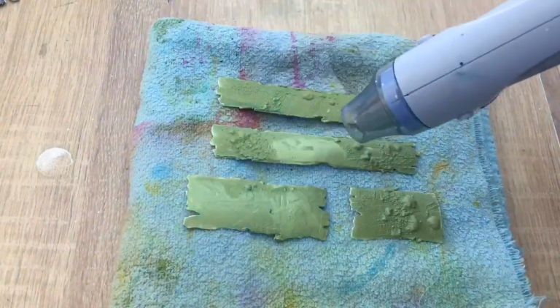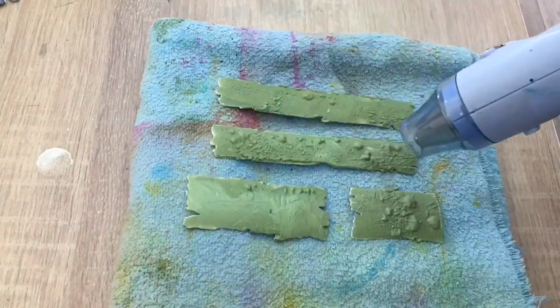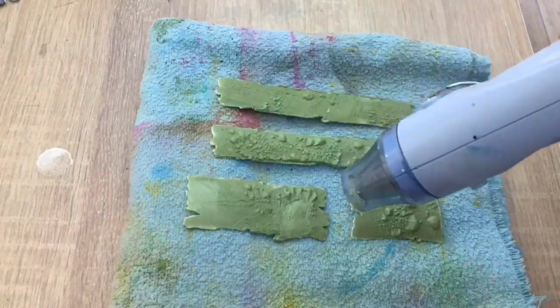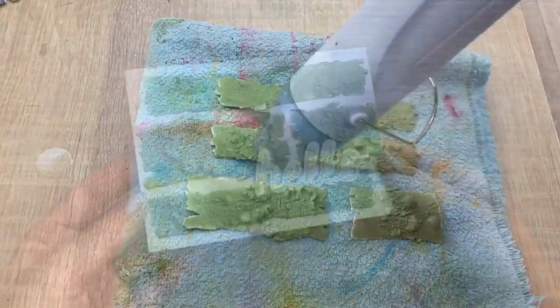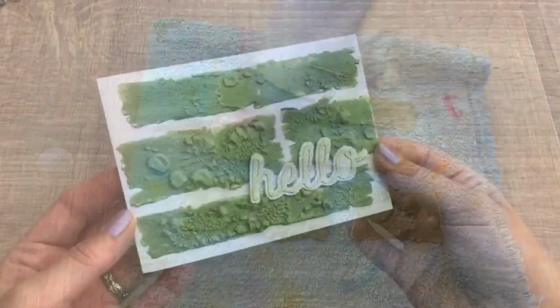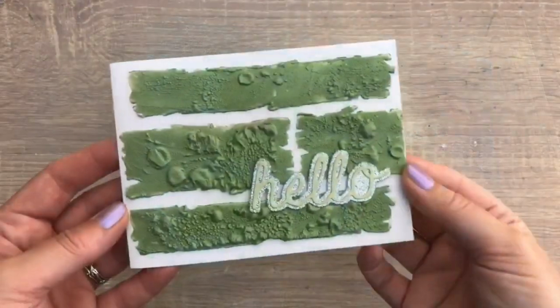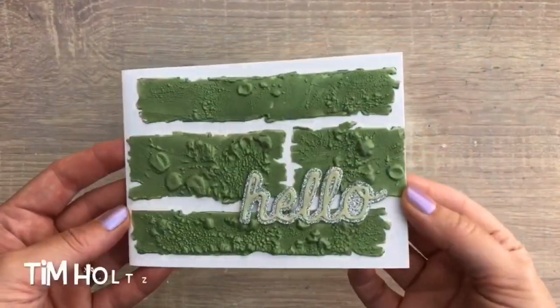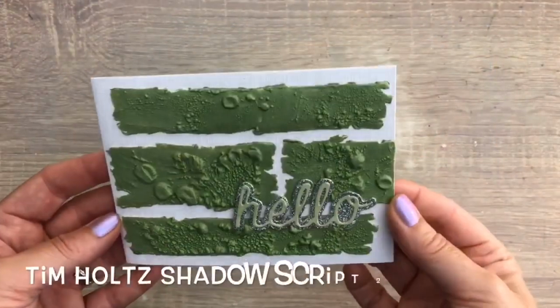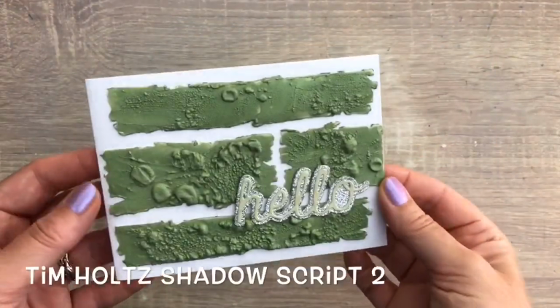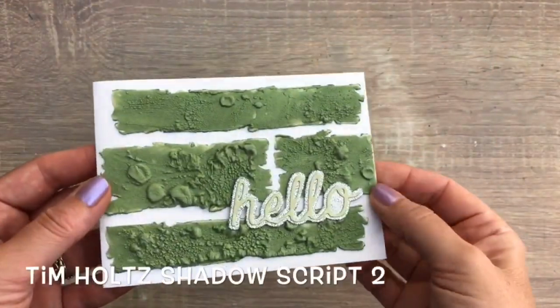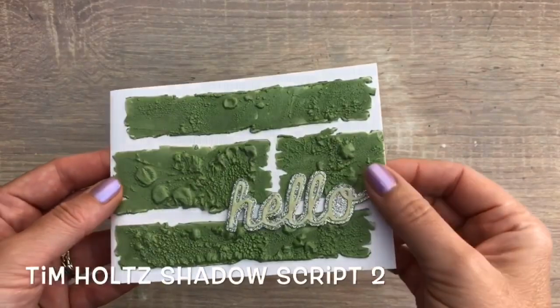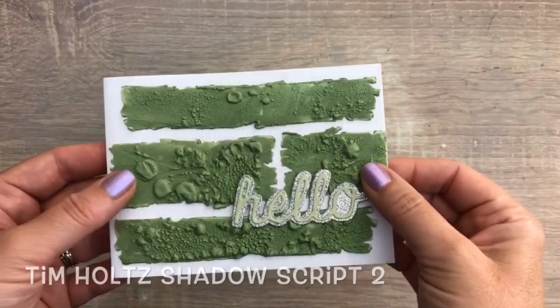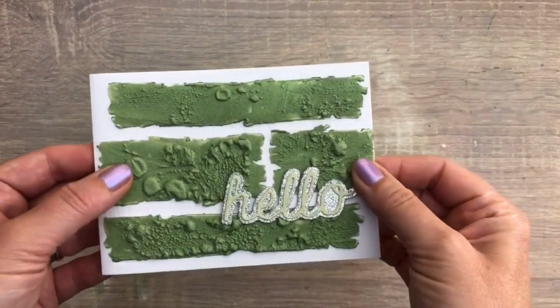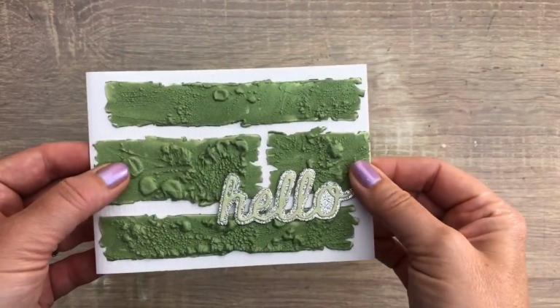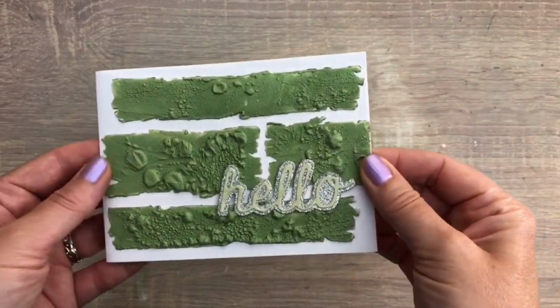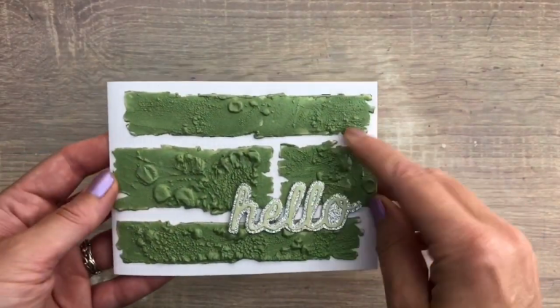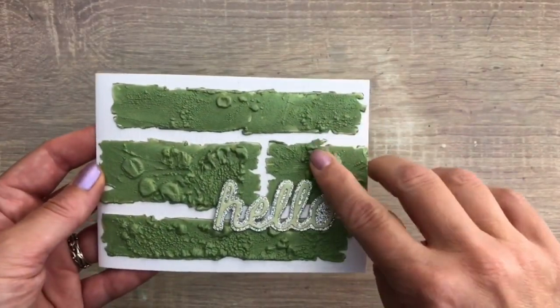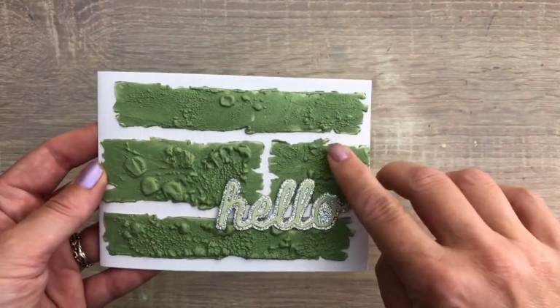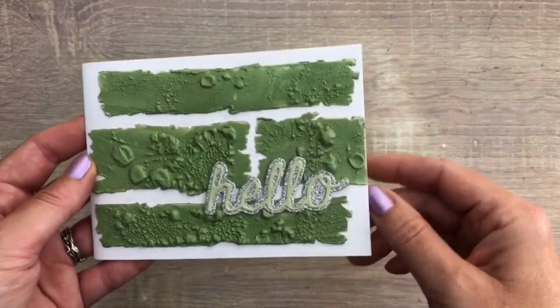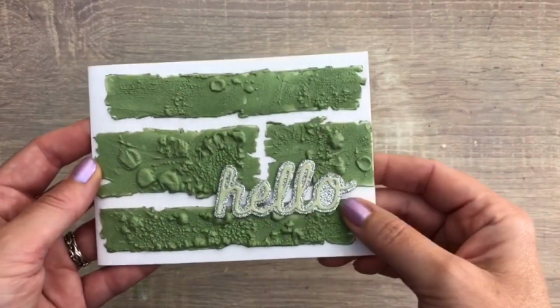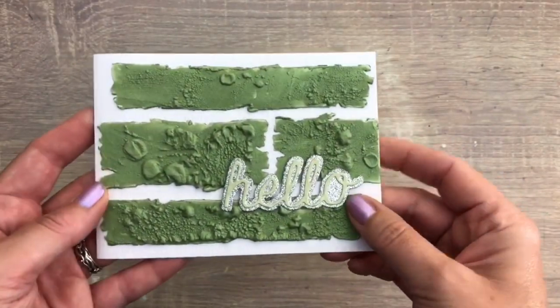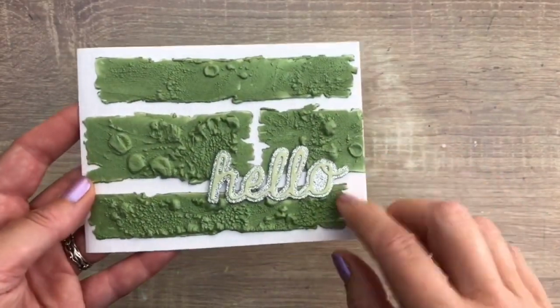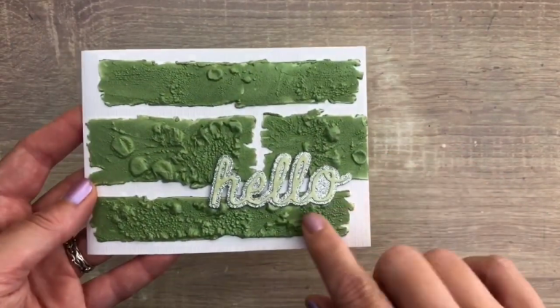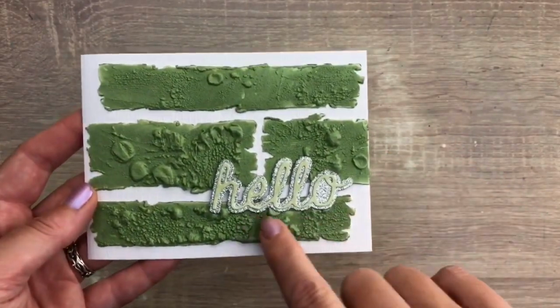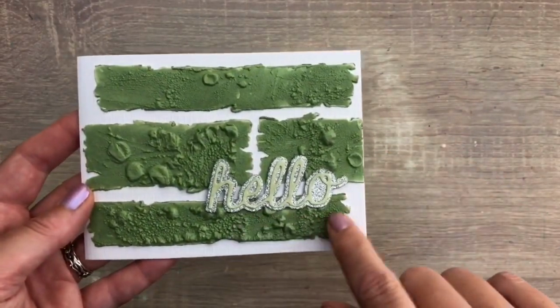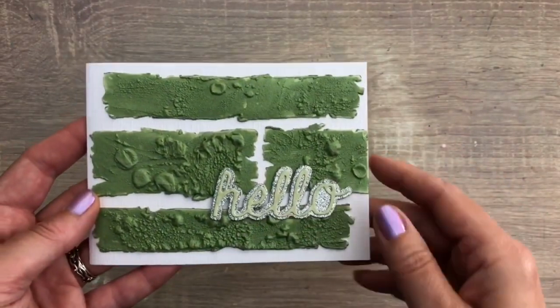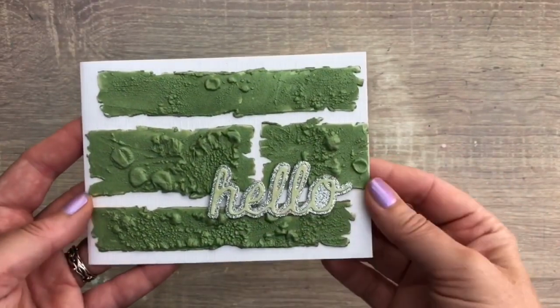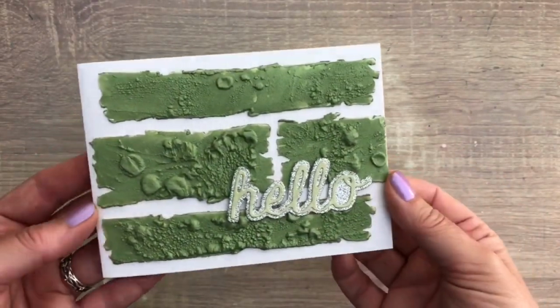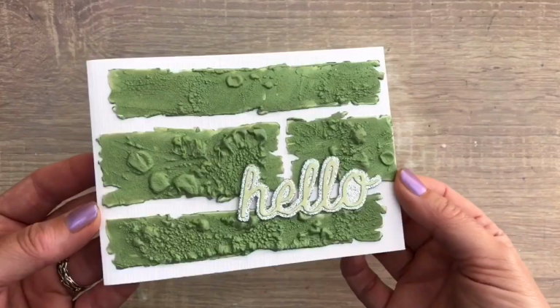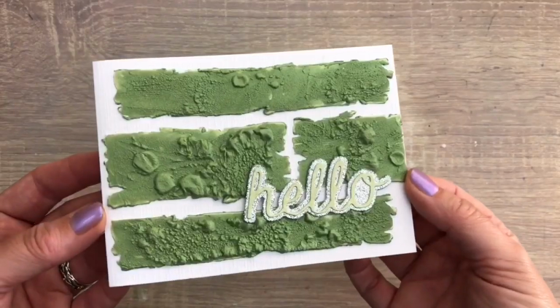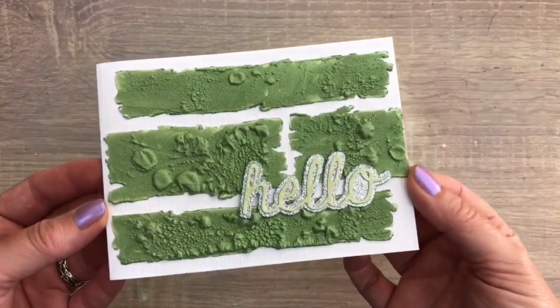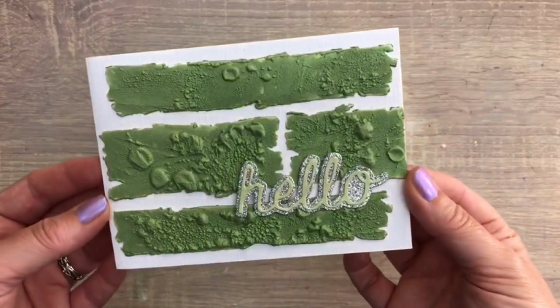This is the card I made with it, with some gorgeous texture and very easy to do. I added a glitter sentiment with the green word from paper colored with the same mousse.